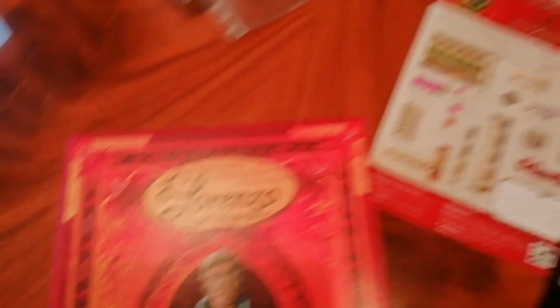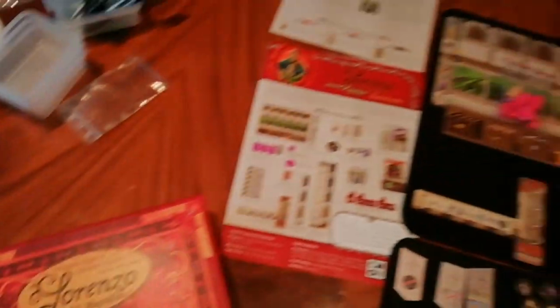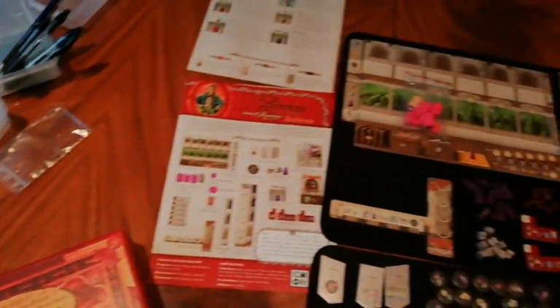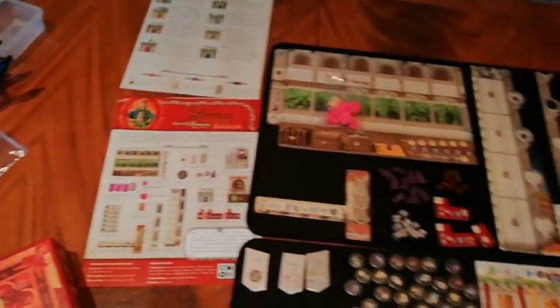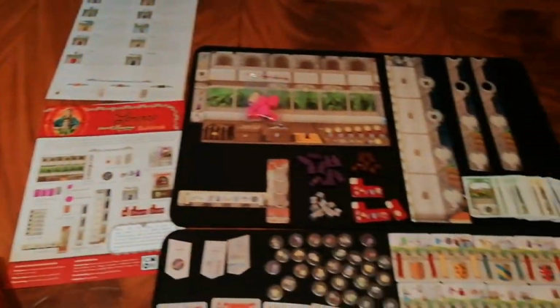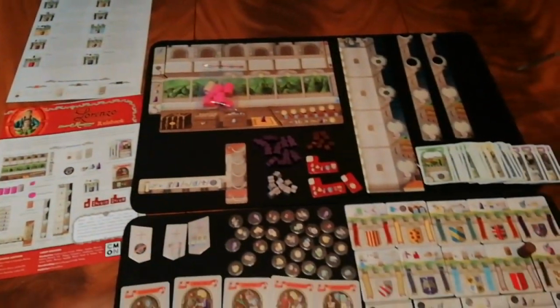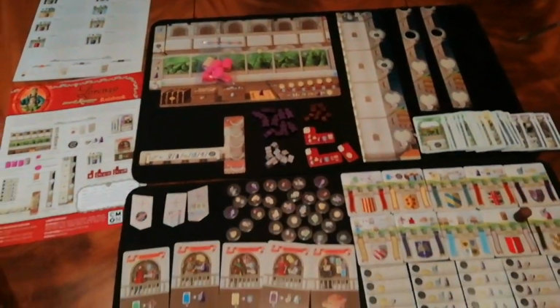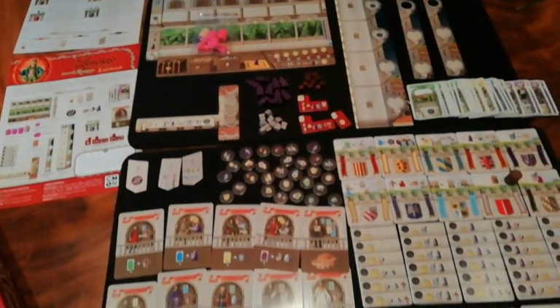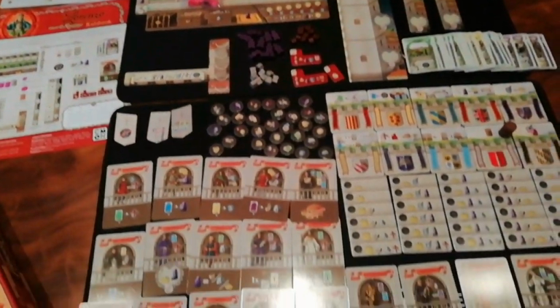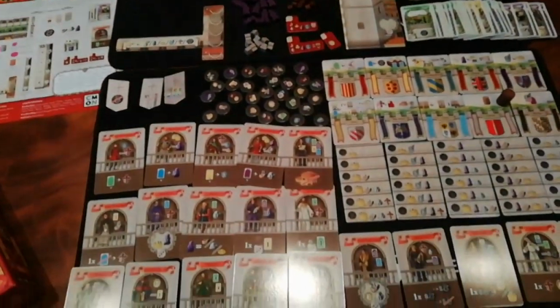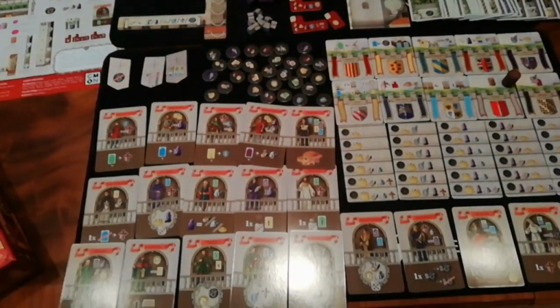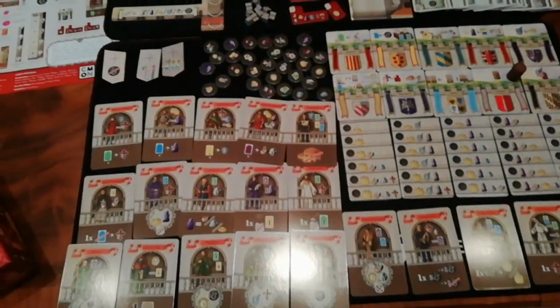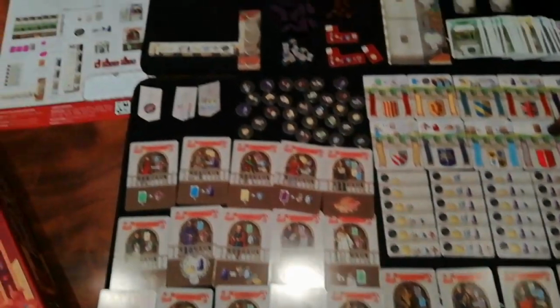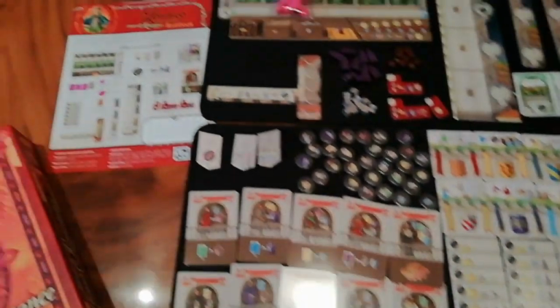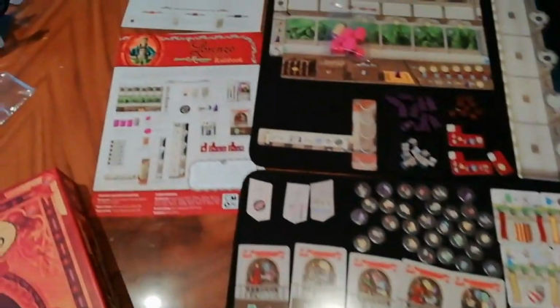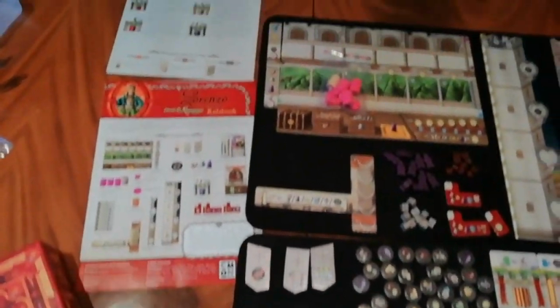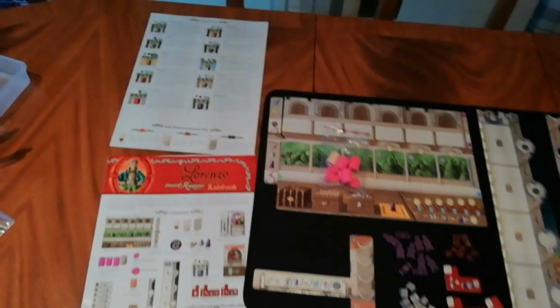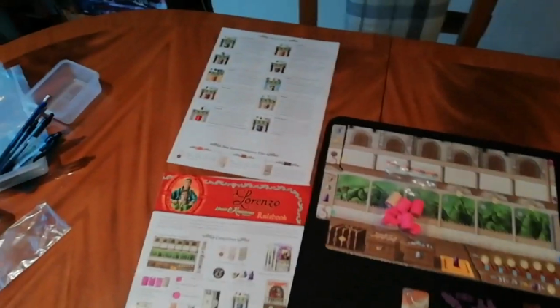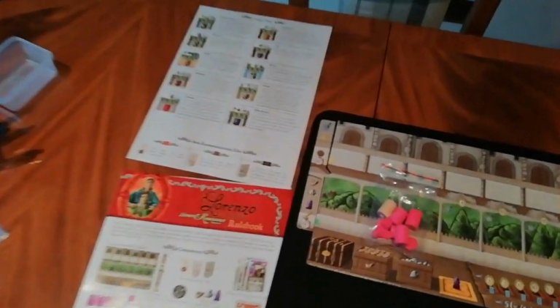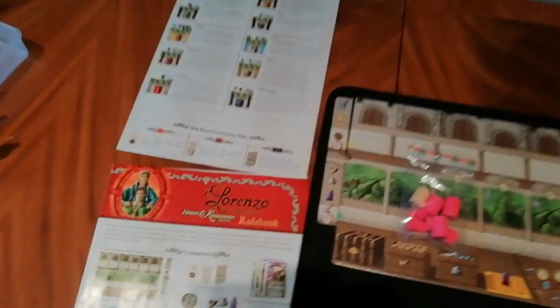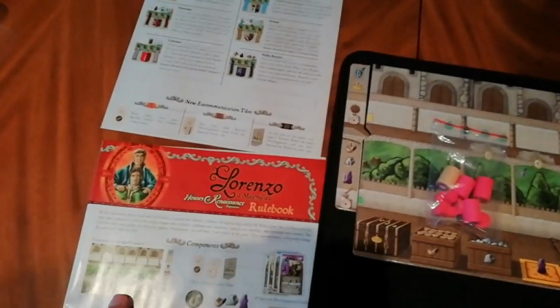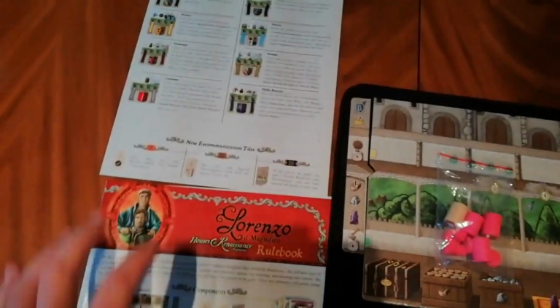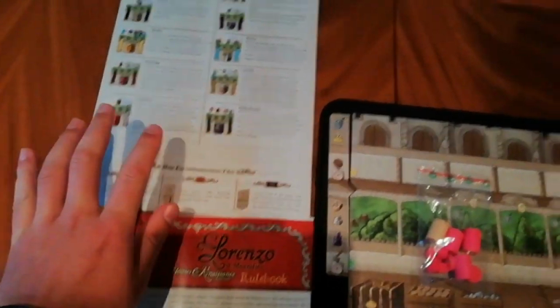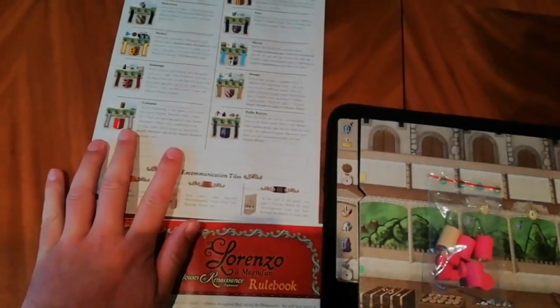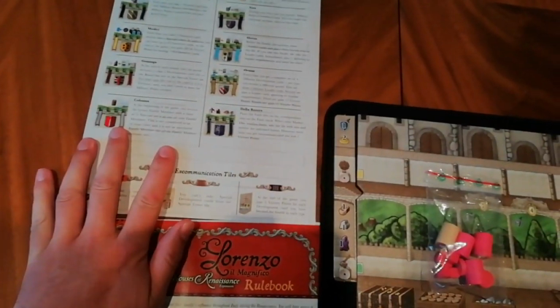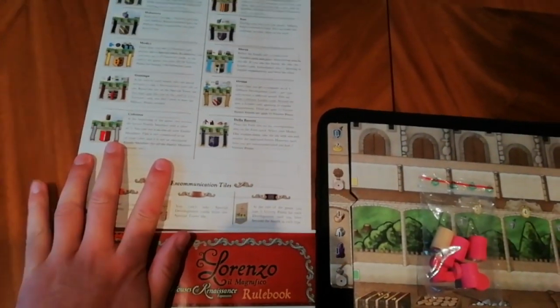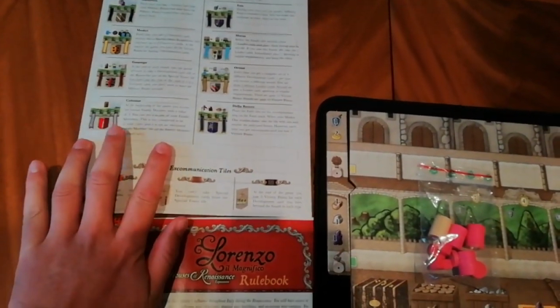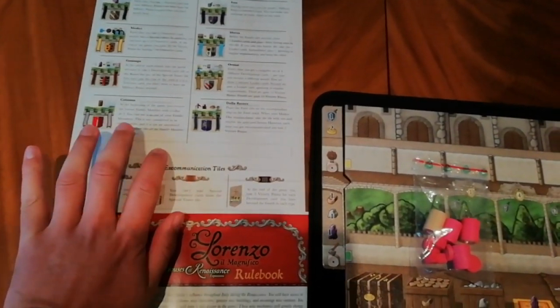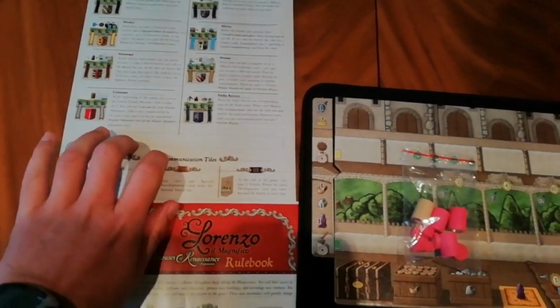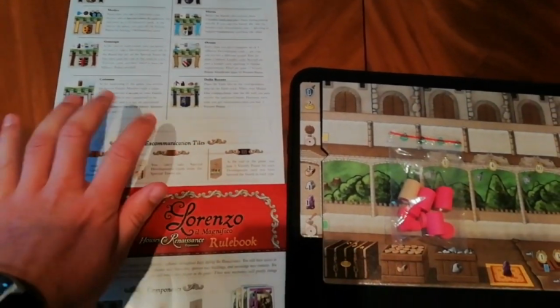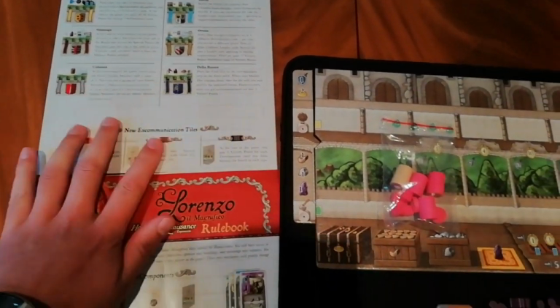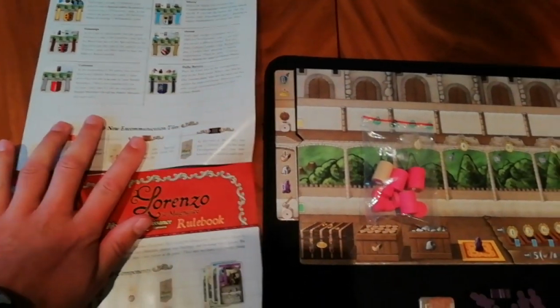So this is what you're going to get in the expansion and I'm going to talk through exactly what you get. Obviously you've got your rulebook and you've got a nice reference sheet to help you navigate the game.